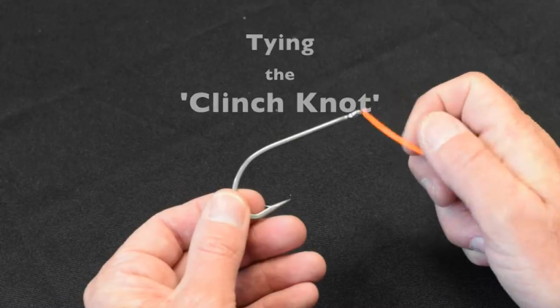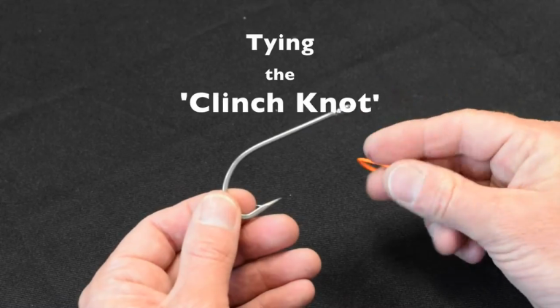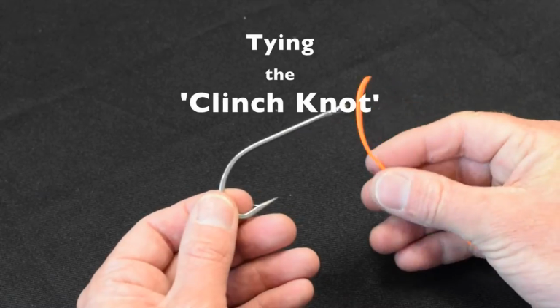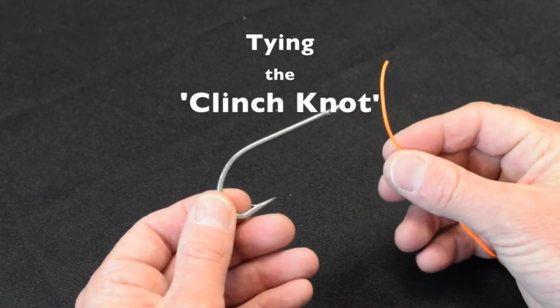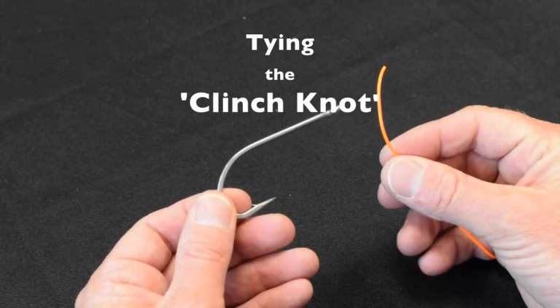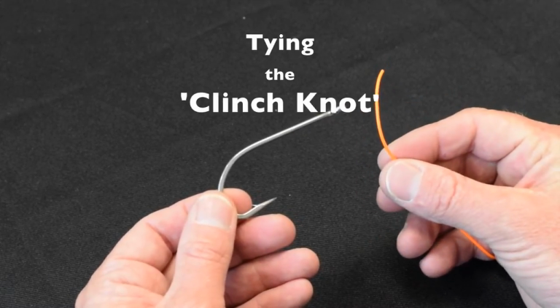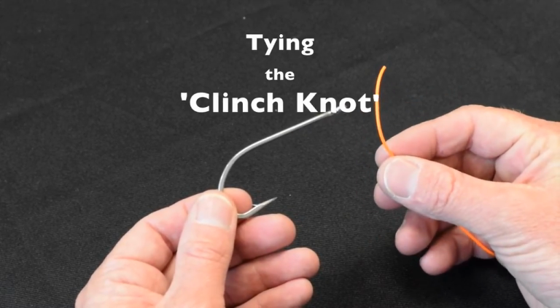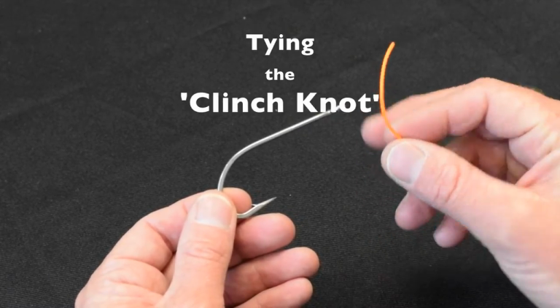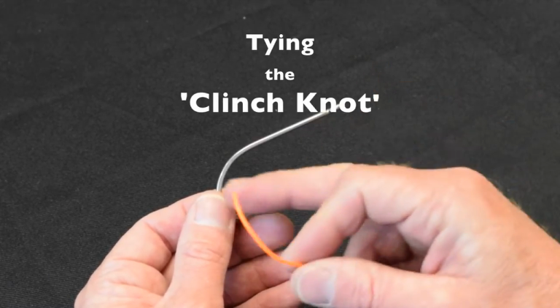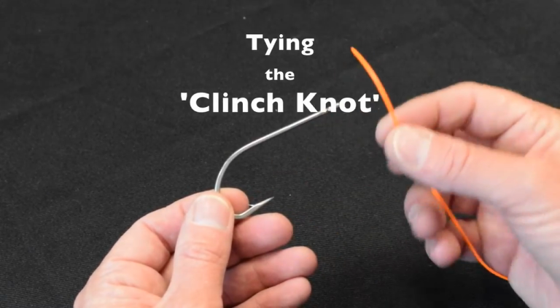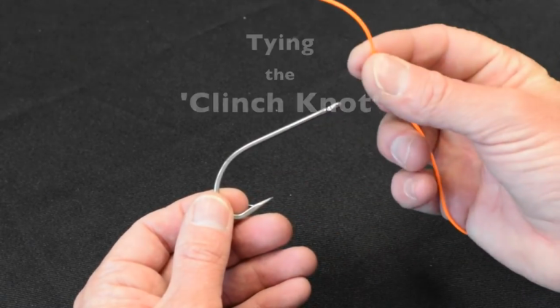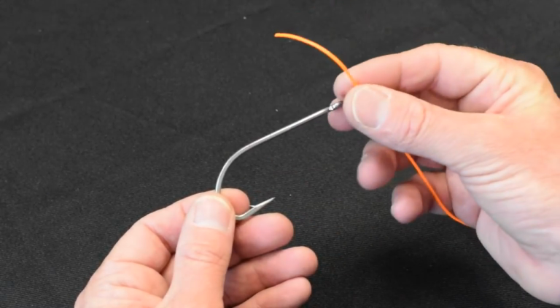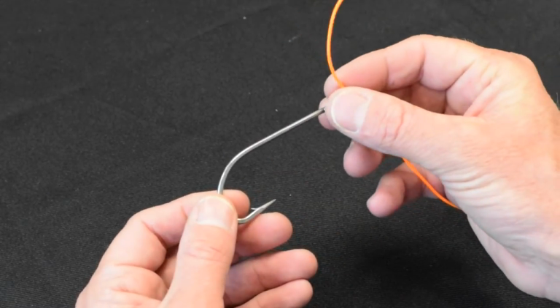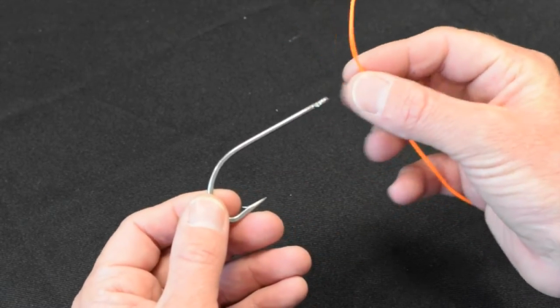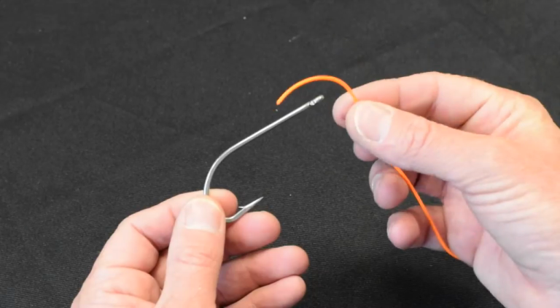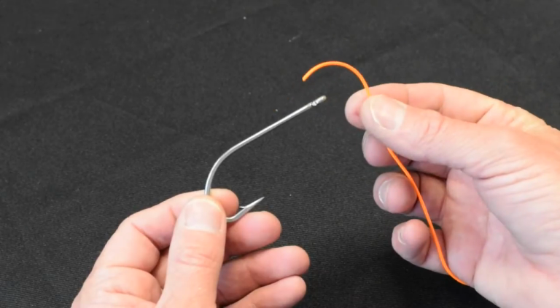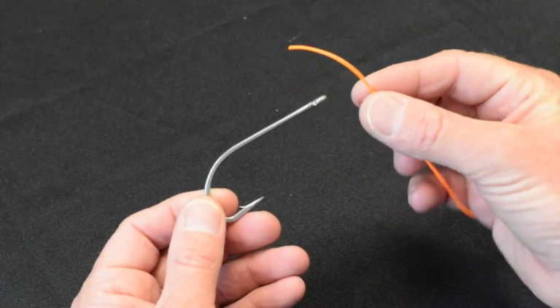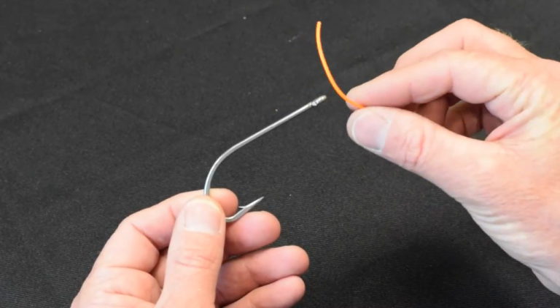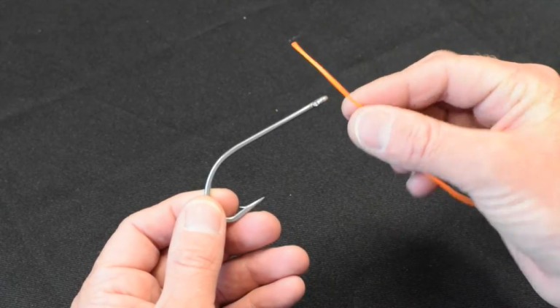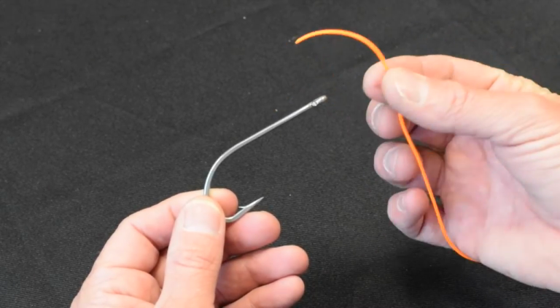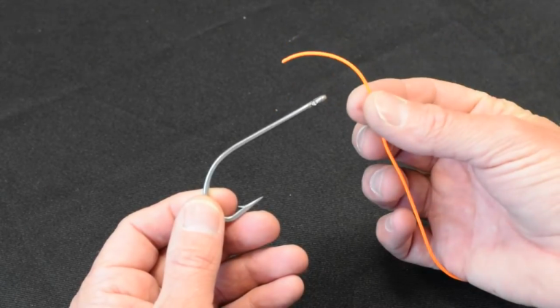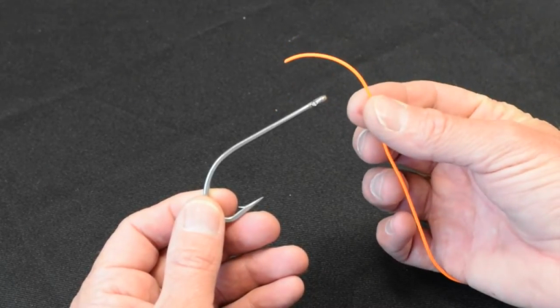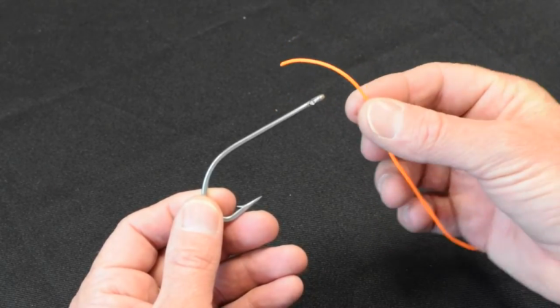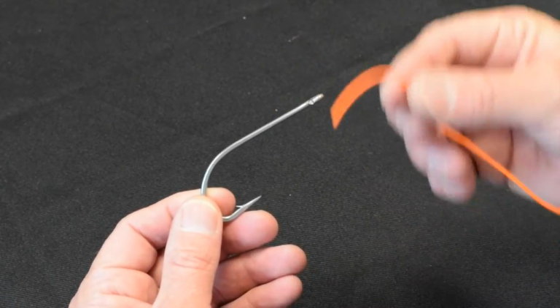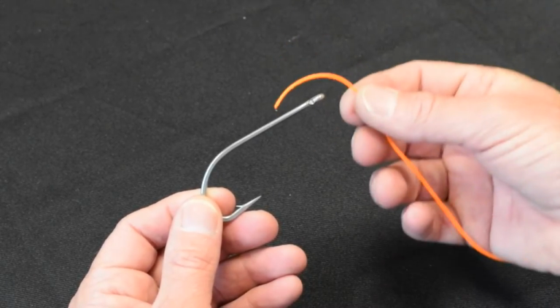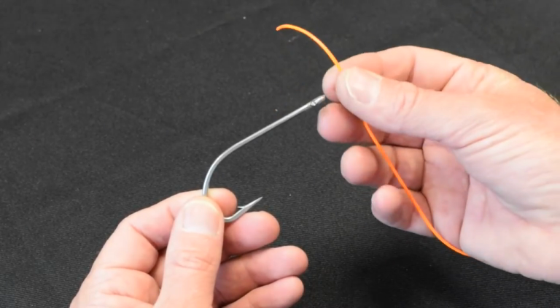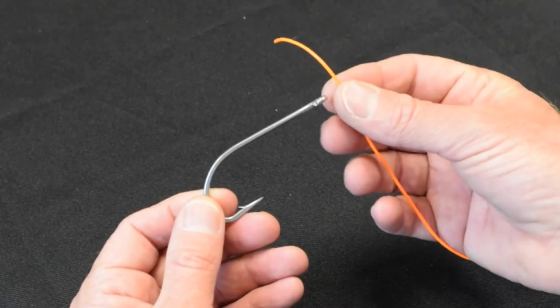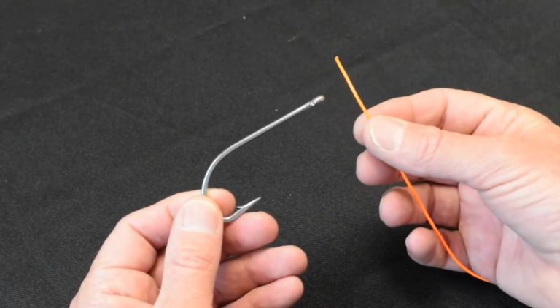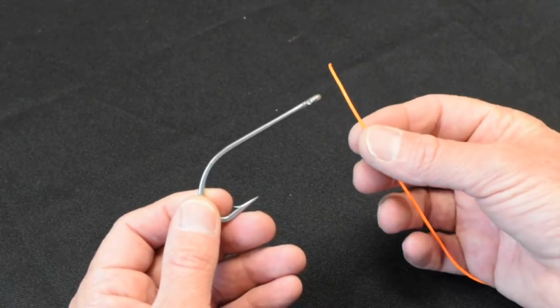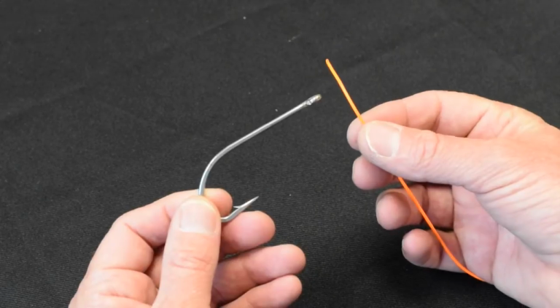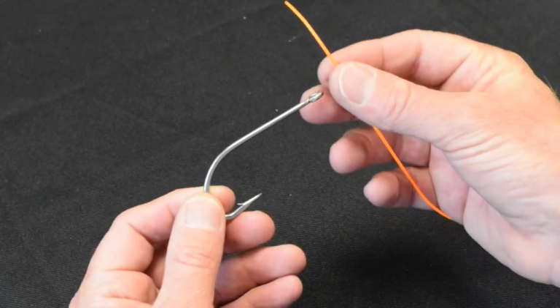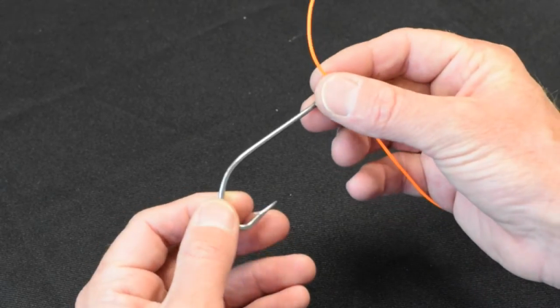We're going to do a clinch knot. I've got a hook, I've got some line. First I'll do the clinch knot with a line that you can see, and then we'll do it with monofilament, not quite as easy to see, on a real fly.